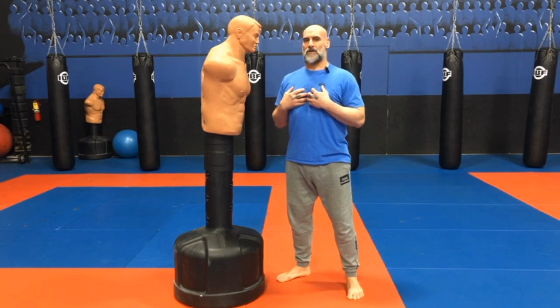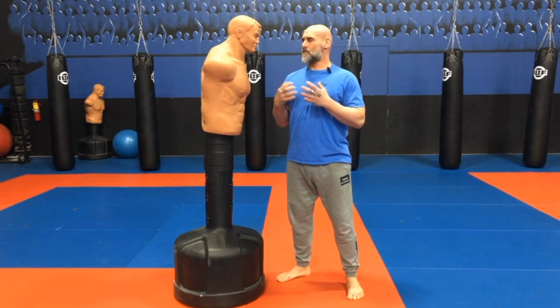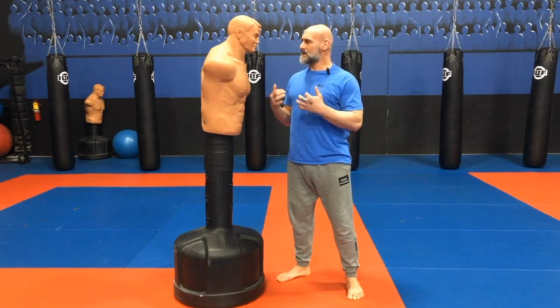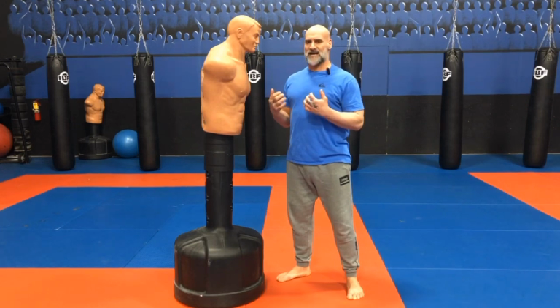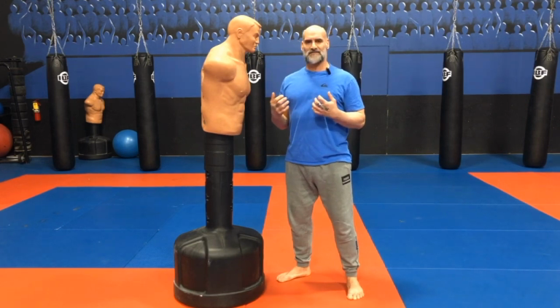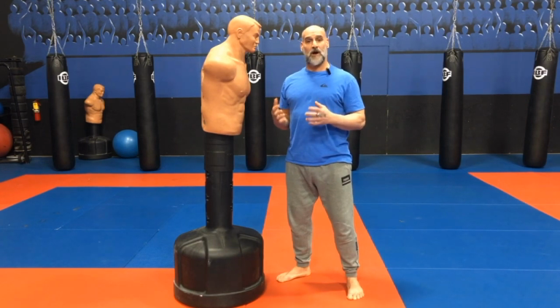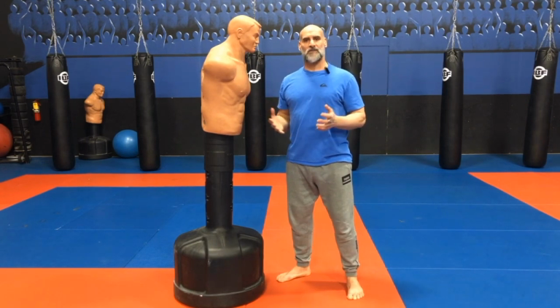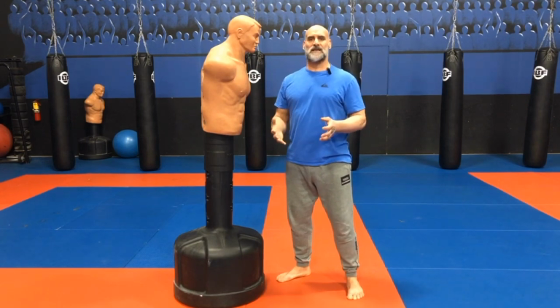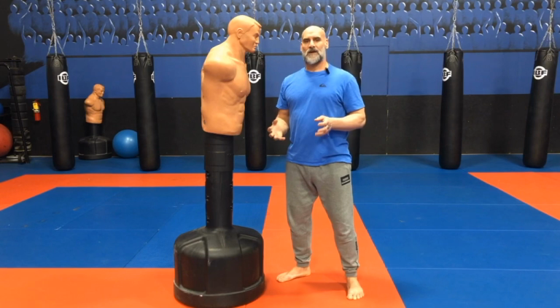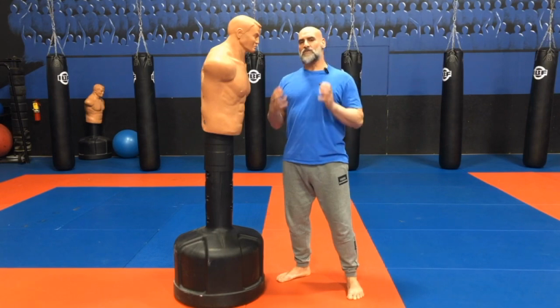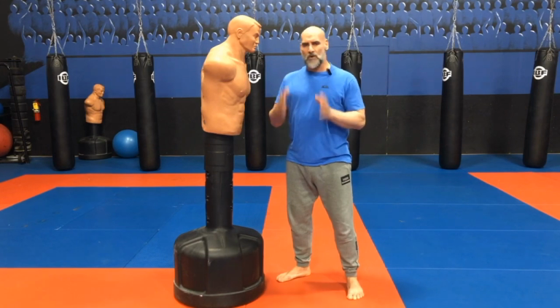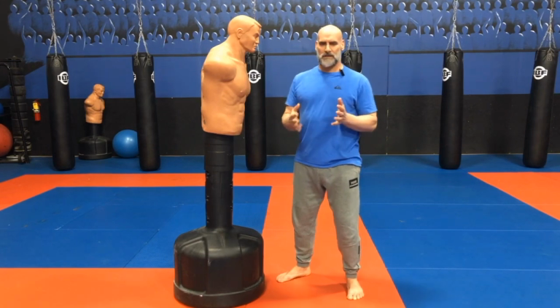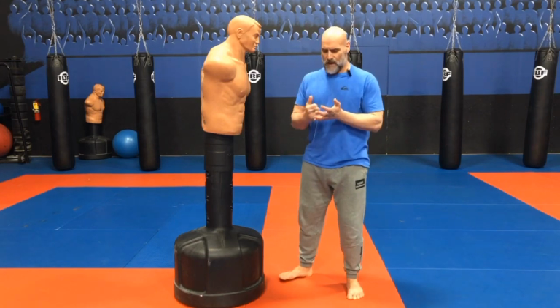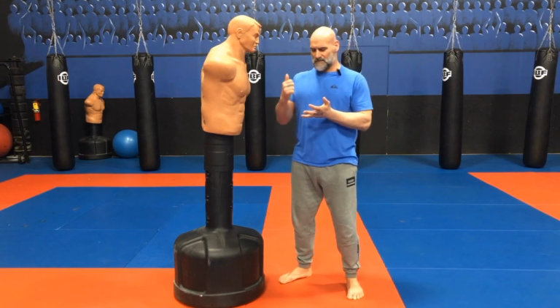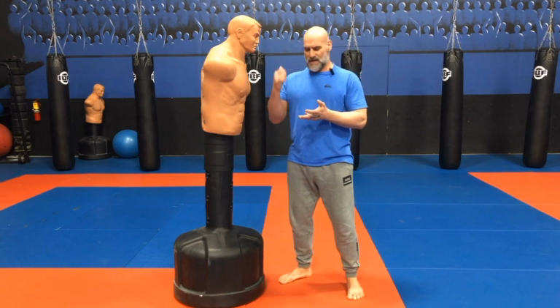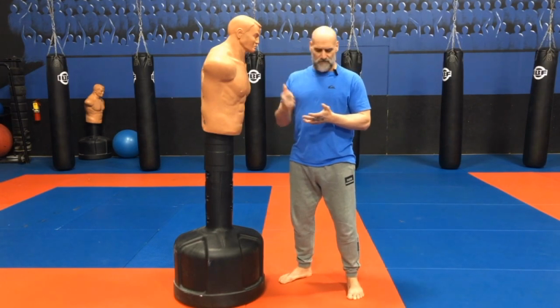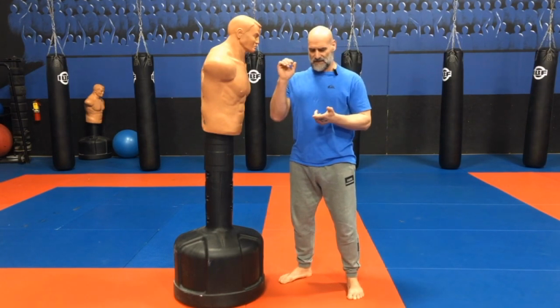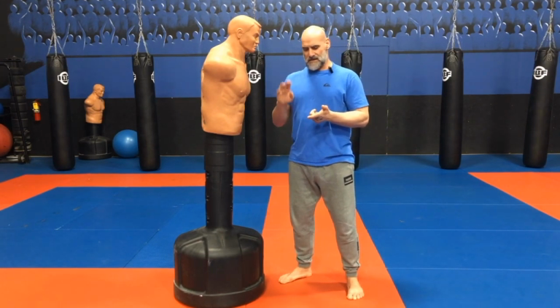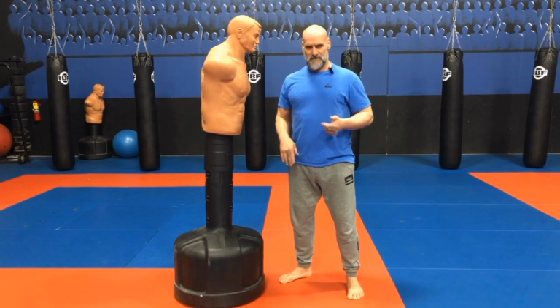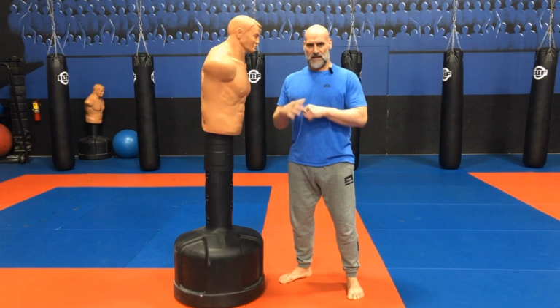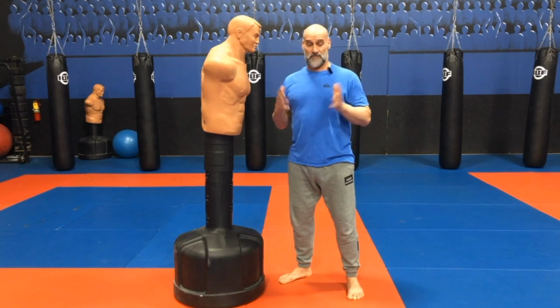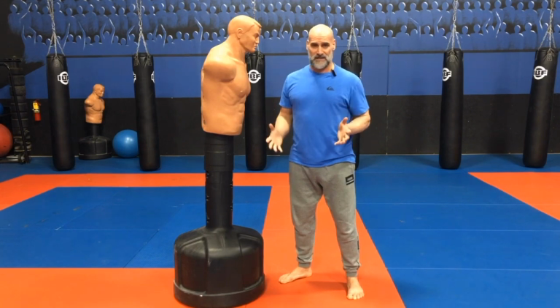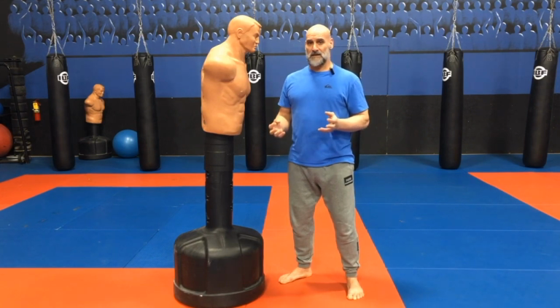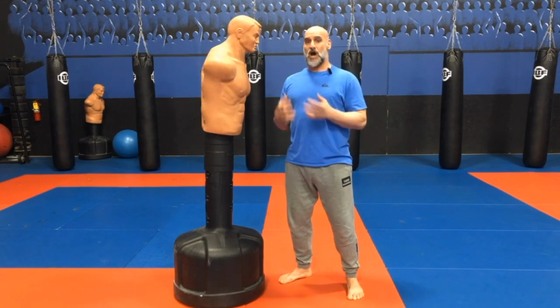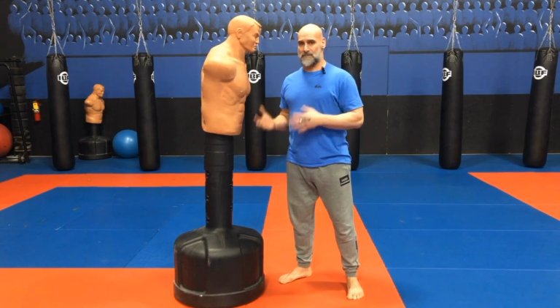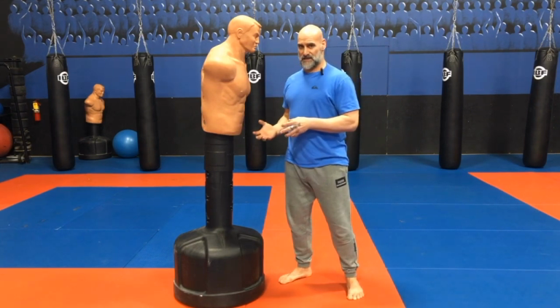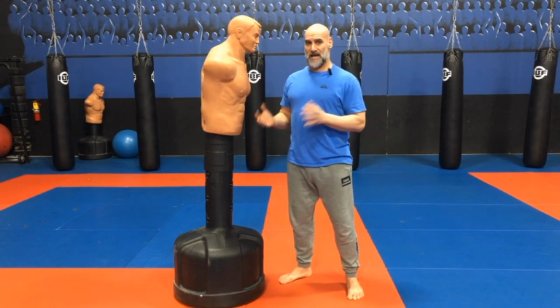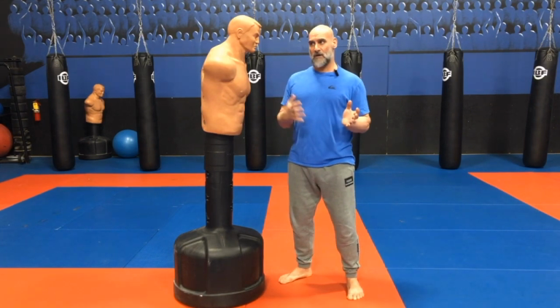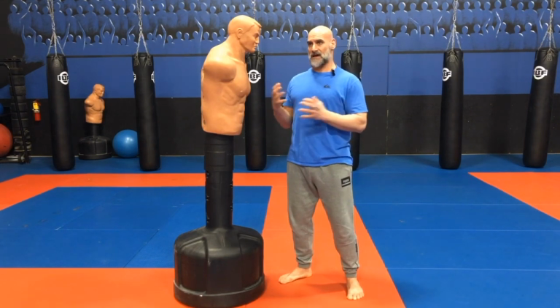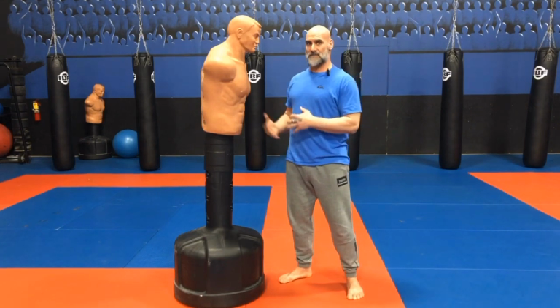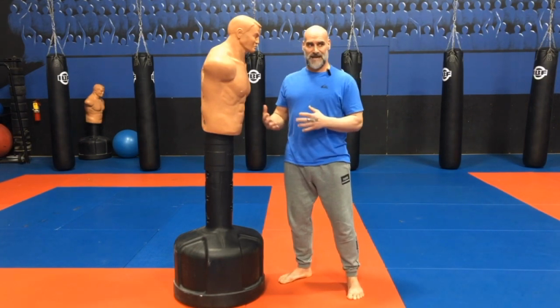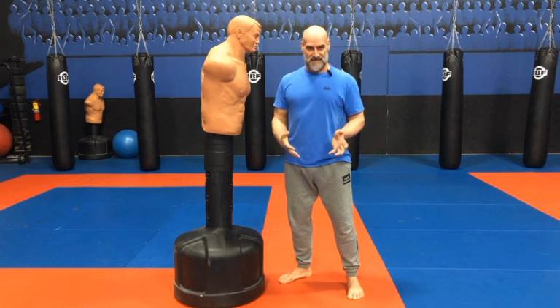My experience actually comes from all the combat sports I've been in. We worked so hard in boxing, Muay Thai, kickboxing, MMA, and wrestling to not headbutt each other. That's how many times the headbutt can be there.